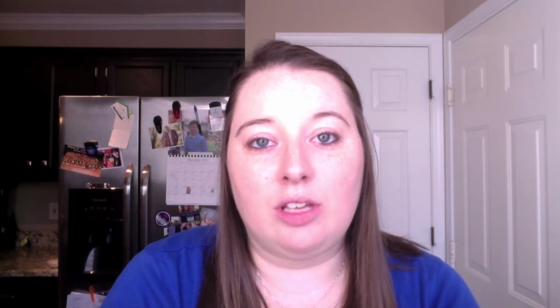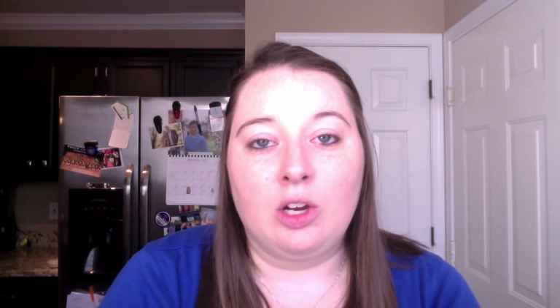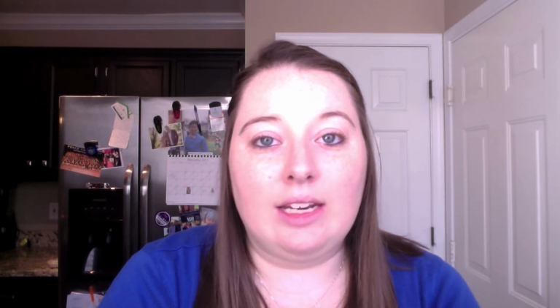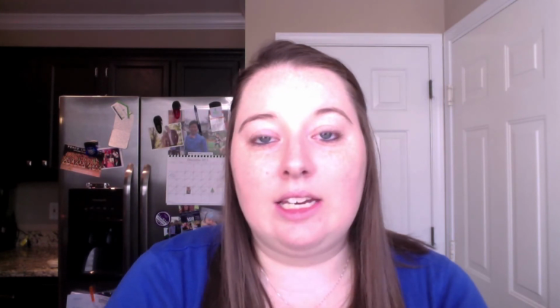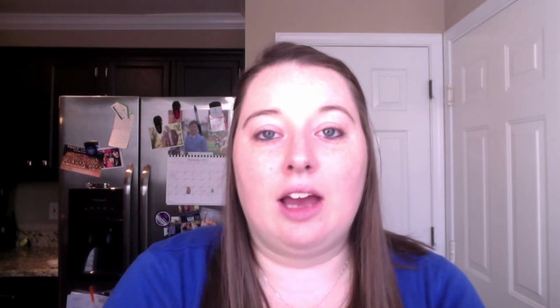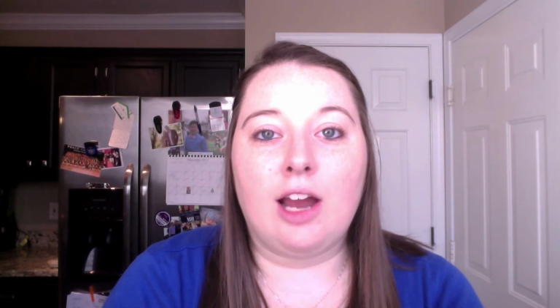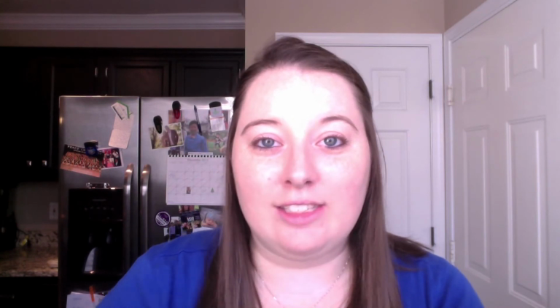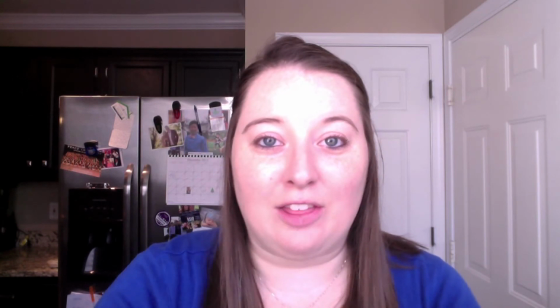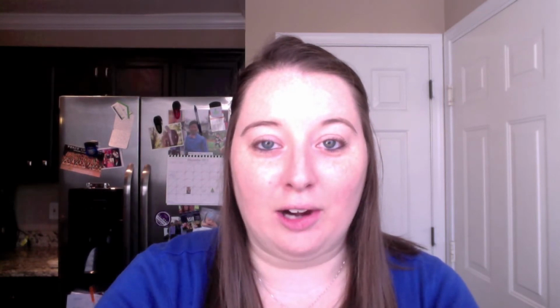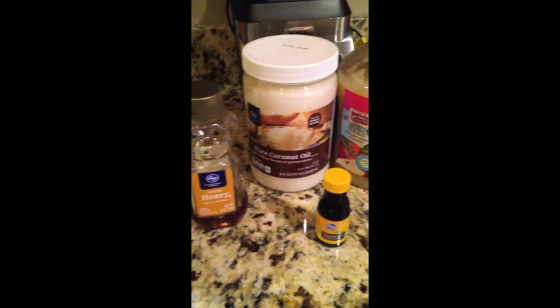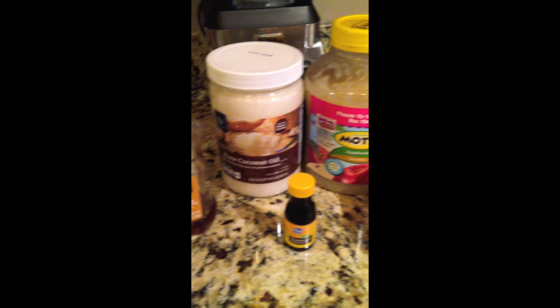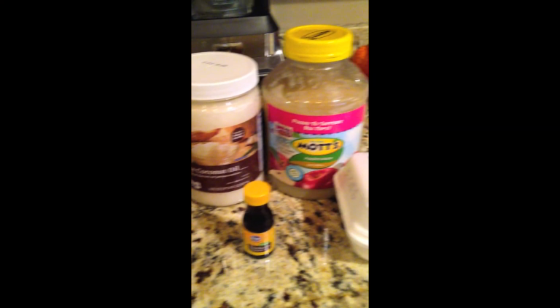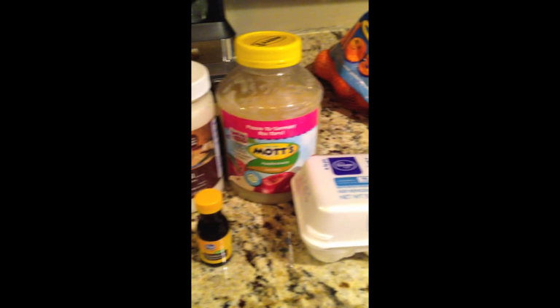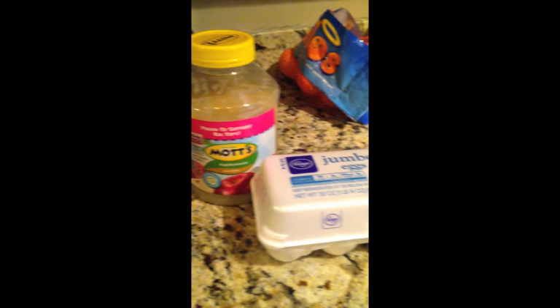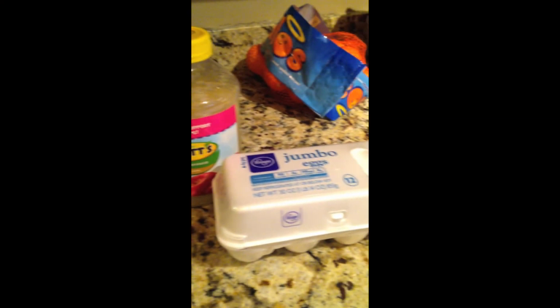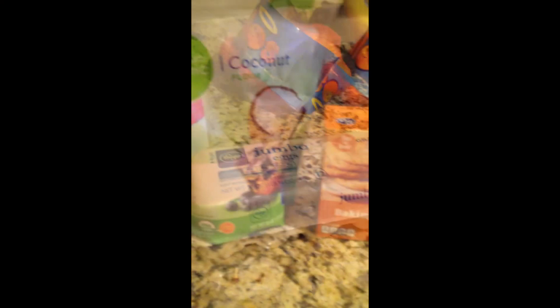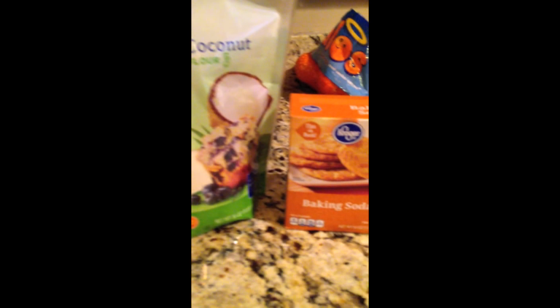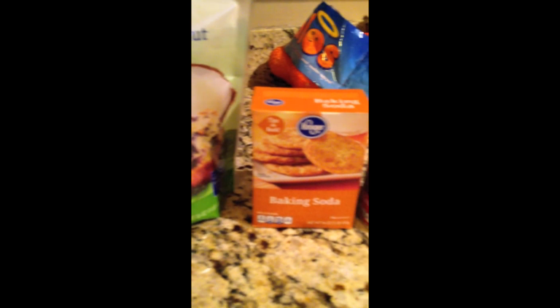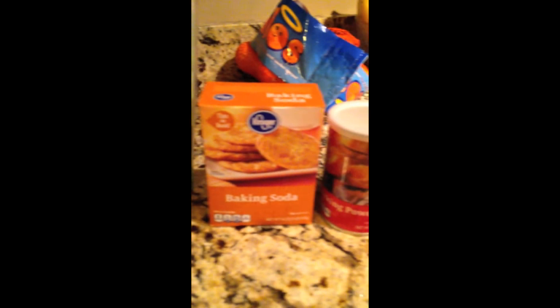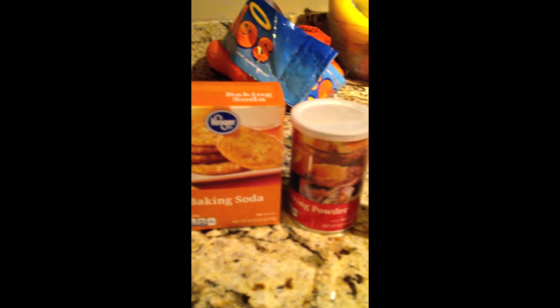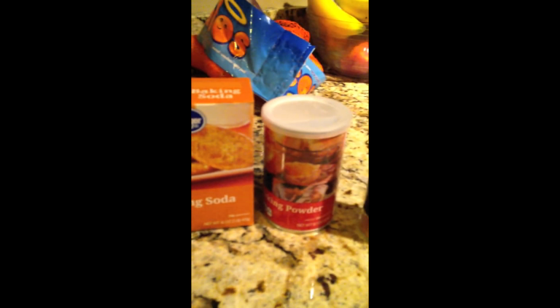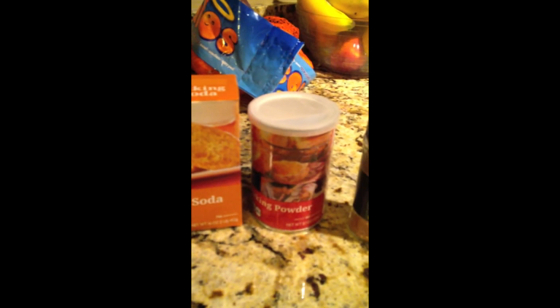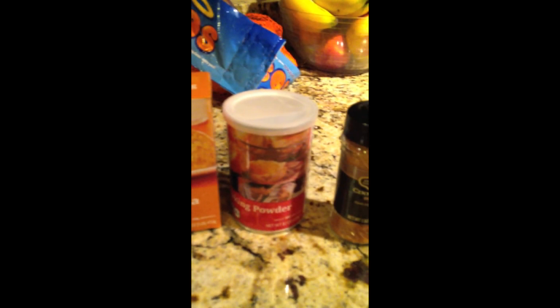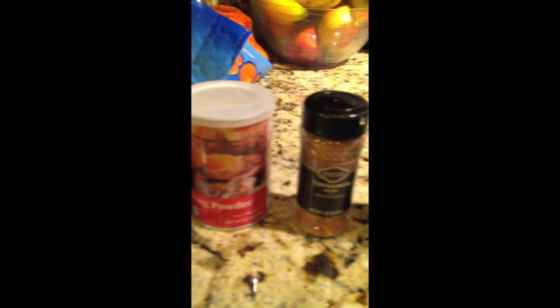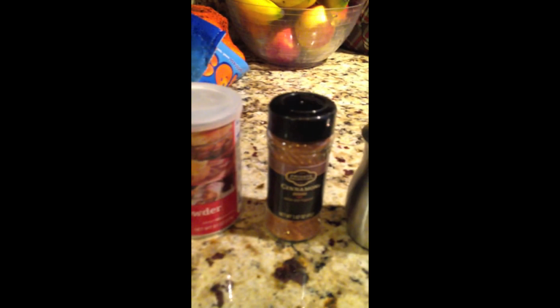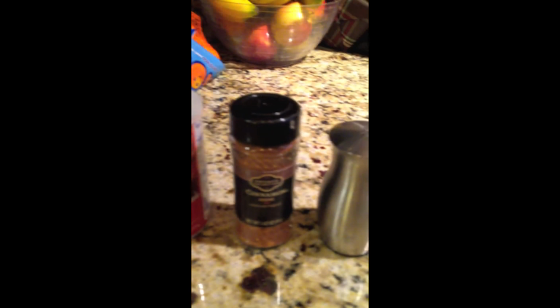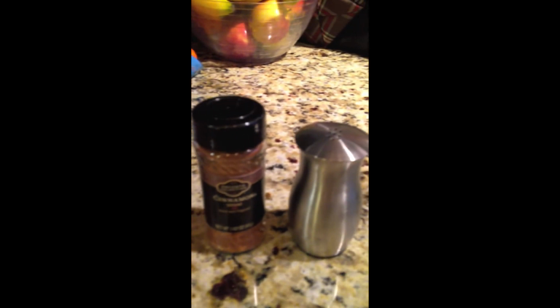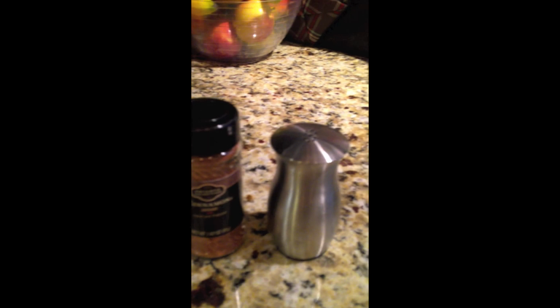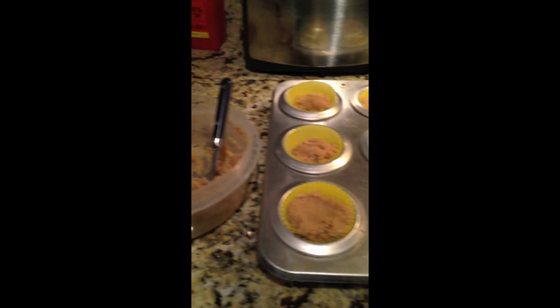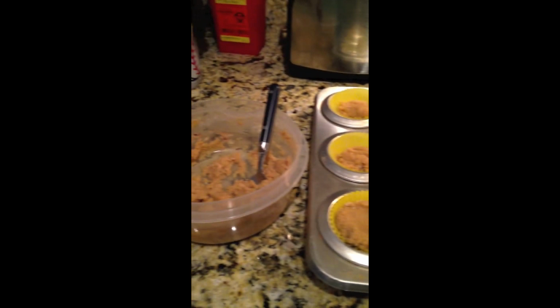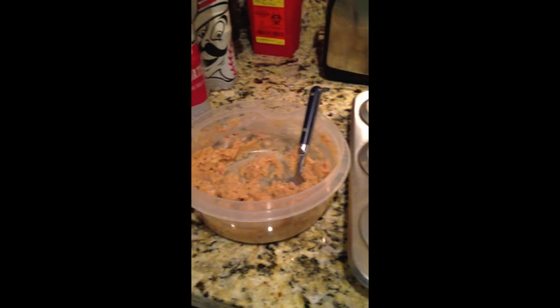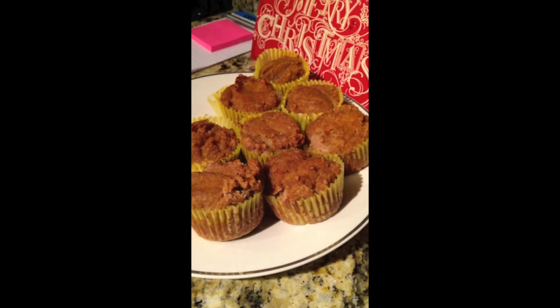What you'll need for this recipe is honey, coconut oil, vanilla, applesauce, eggs, coconut flour, baking soda, baking powder, cinnamon, and salt. Bake at 350 degrees for 15 minutes.